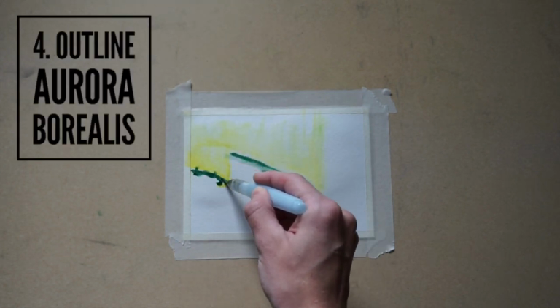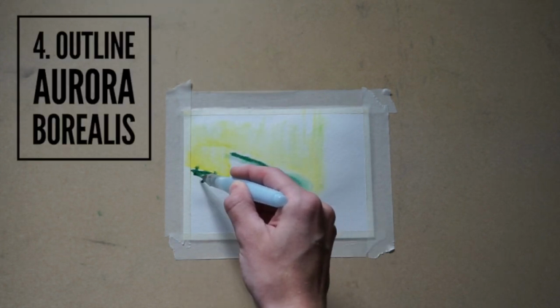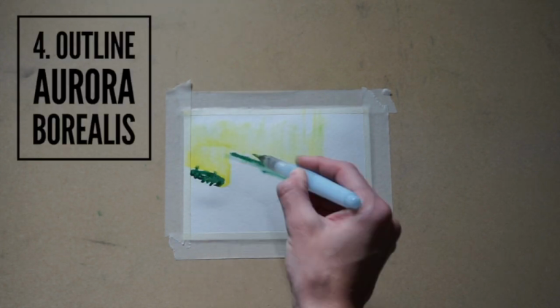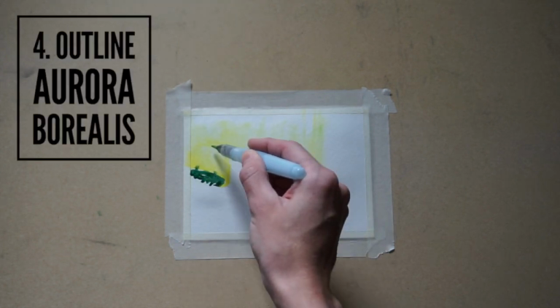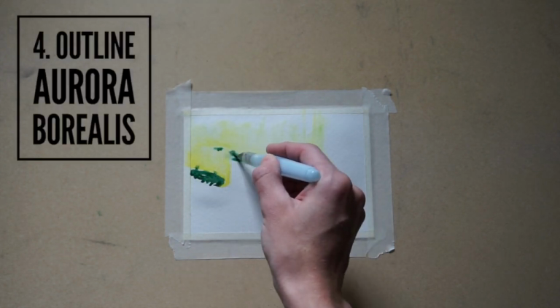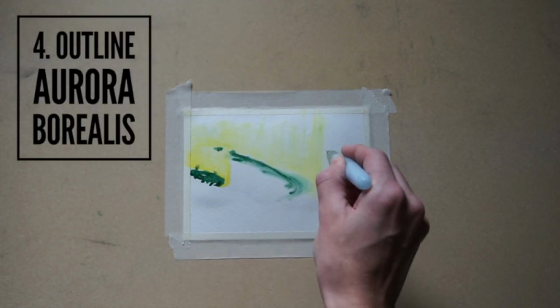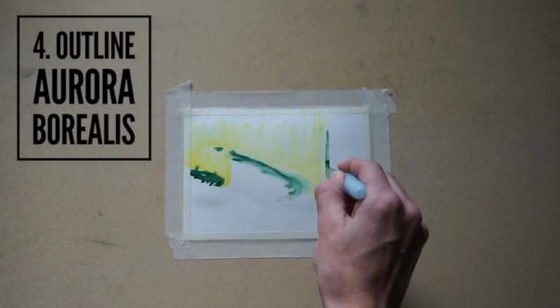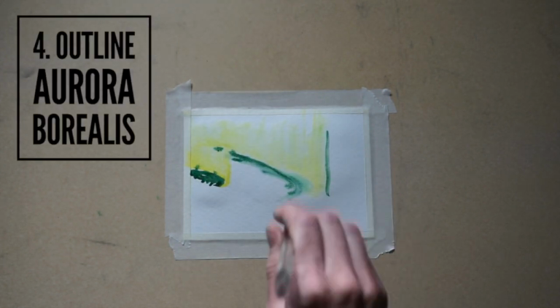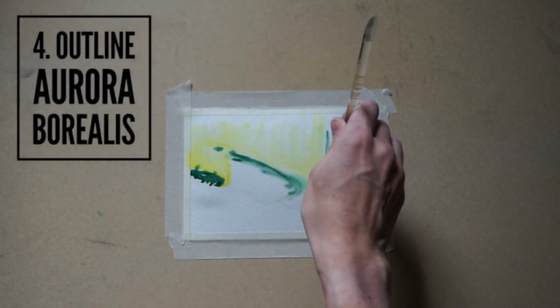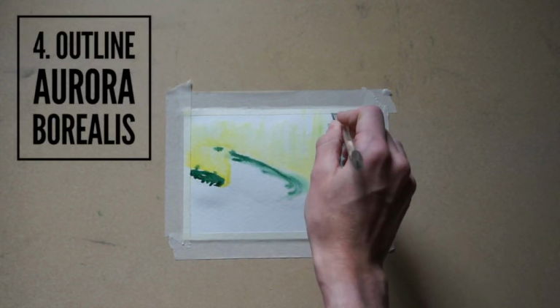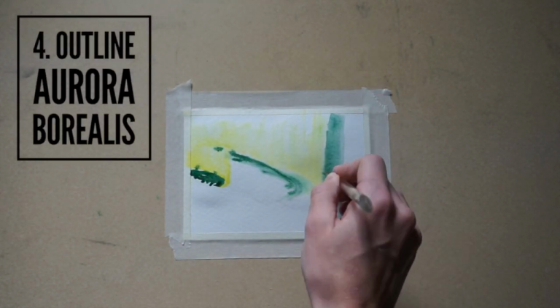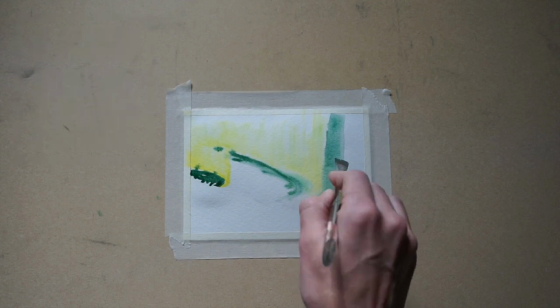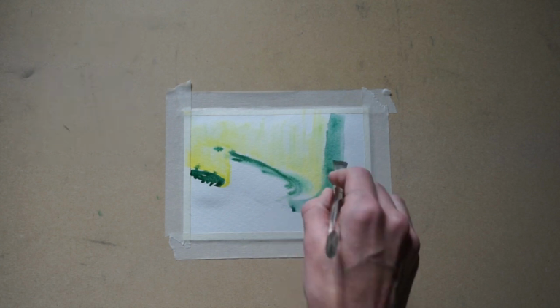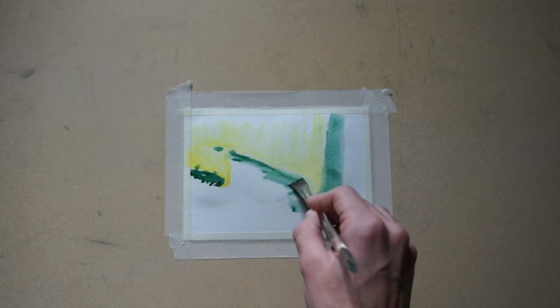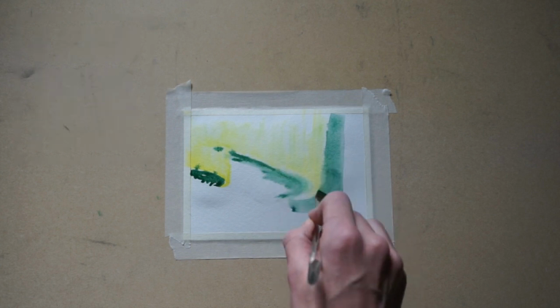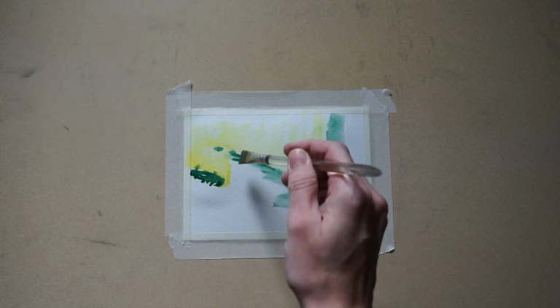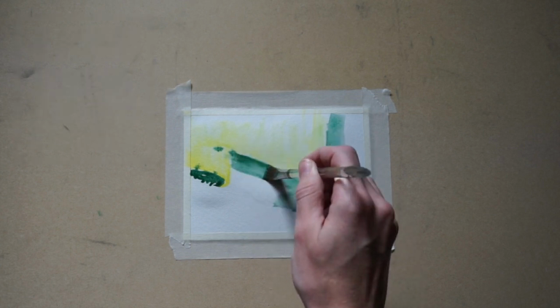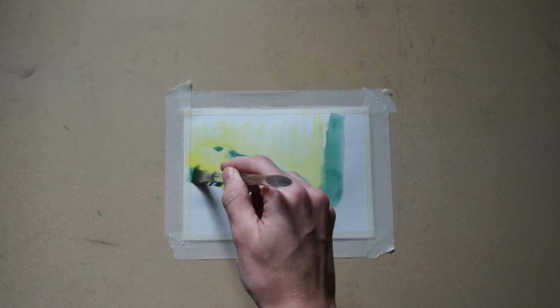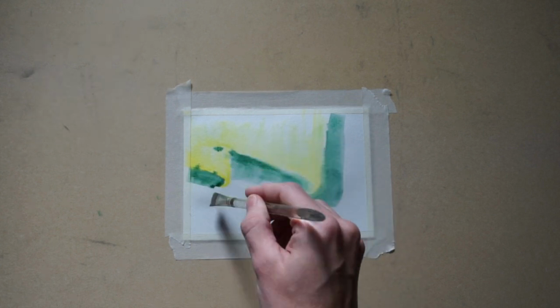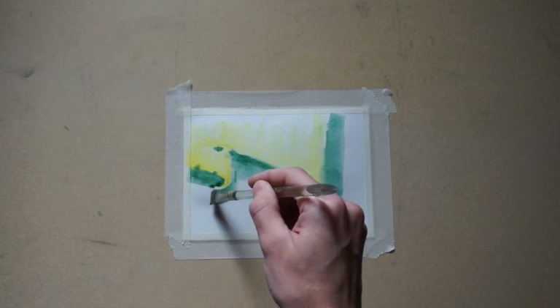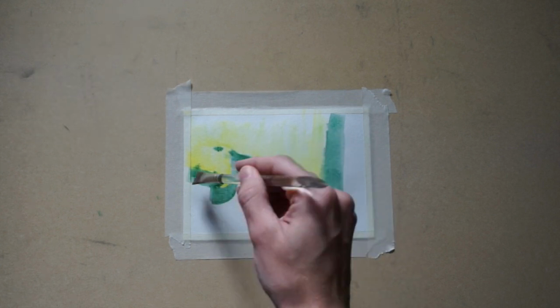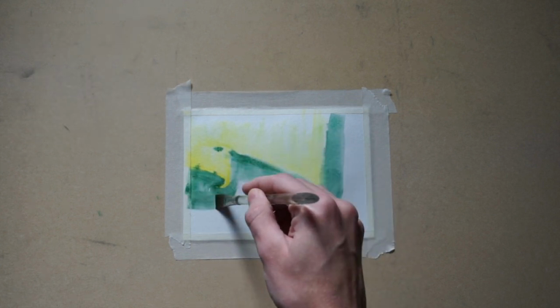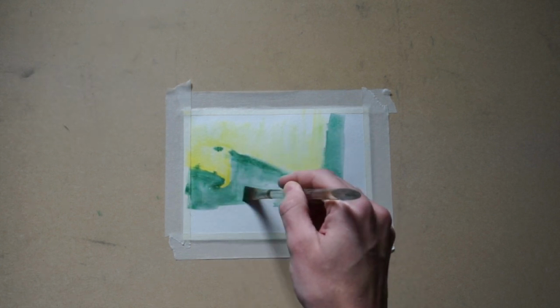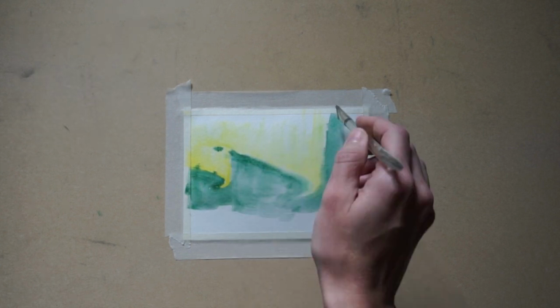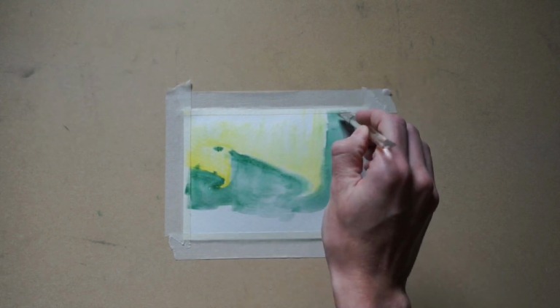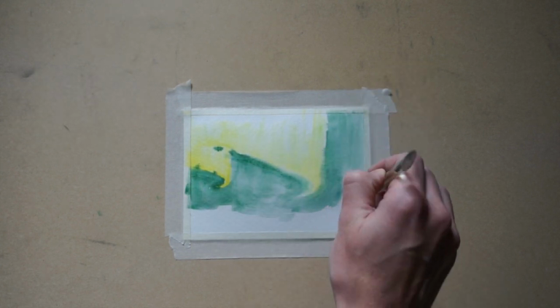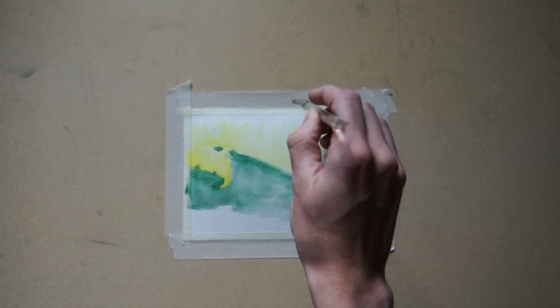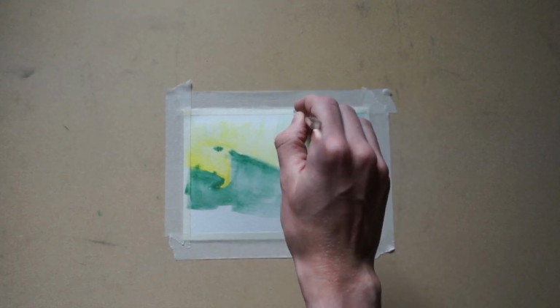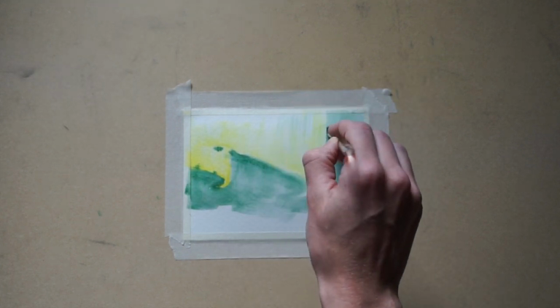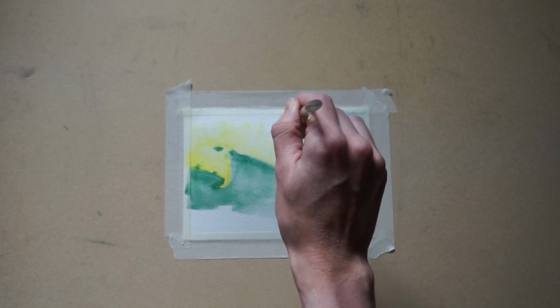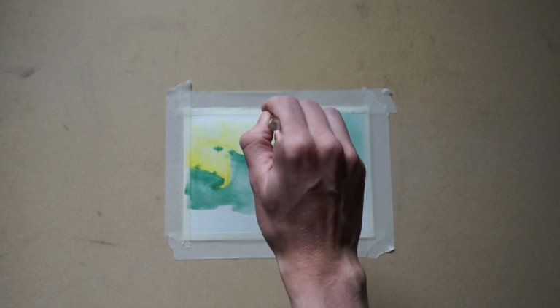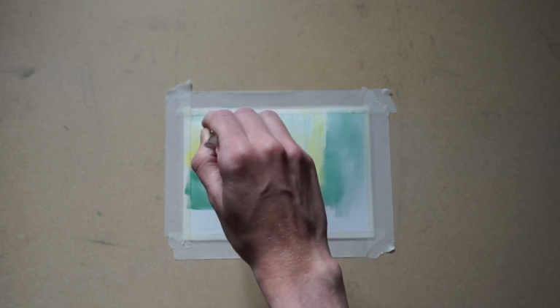I then outline the aurora with a blue for the sky. I do this while the yellow is still drying so that the sky blends into the lights a little bit, making it look more natural.